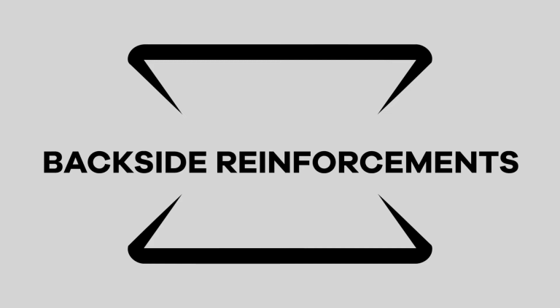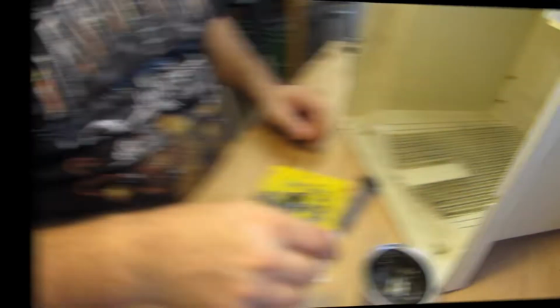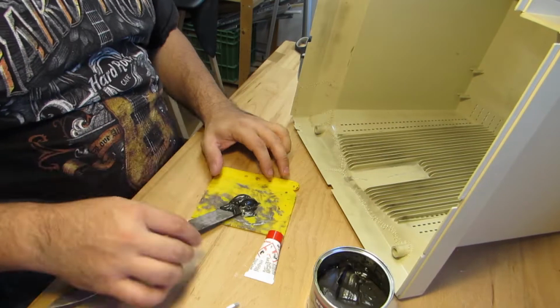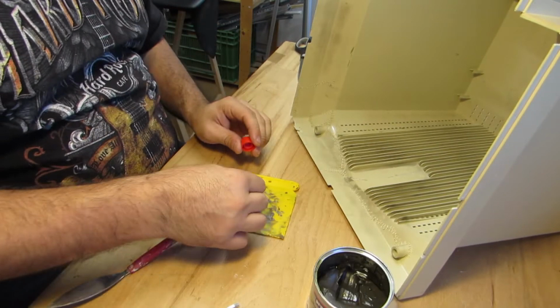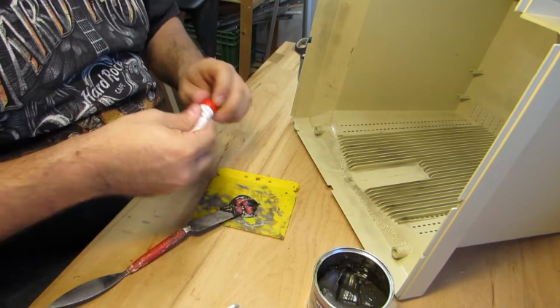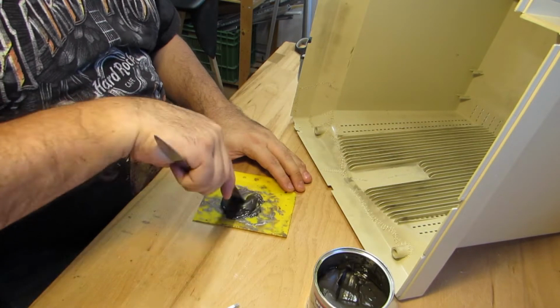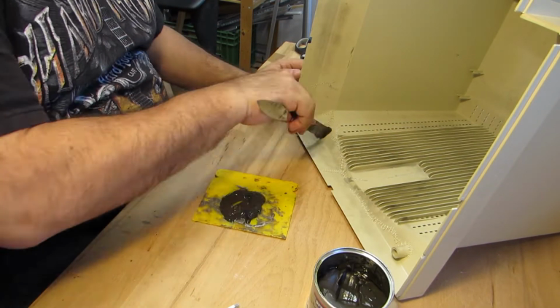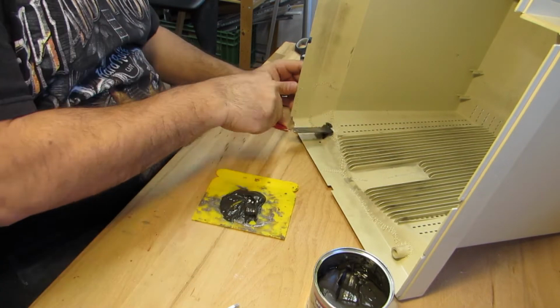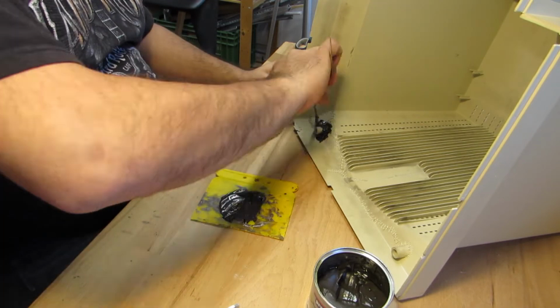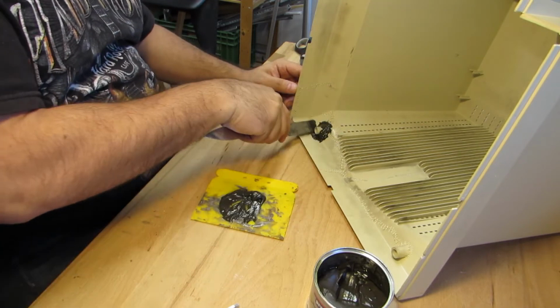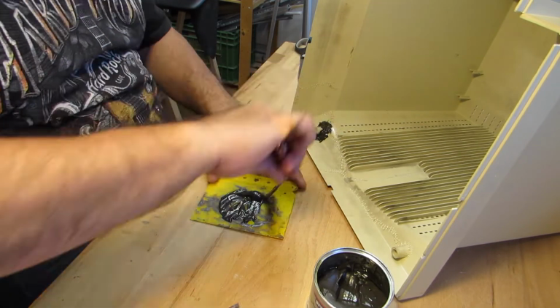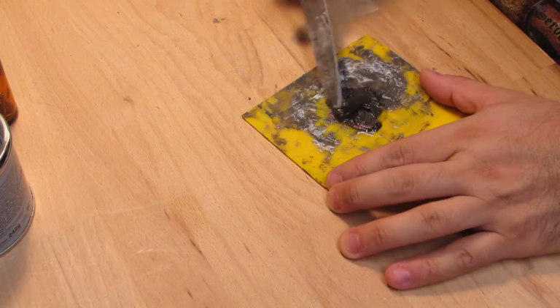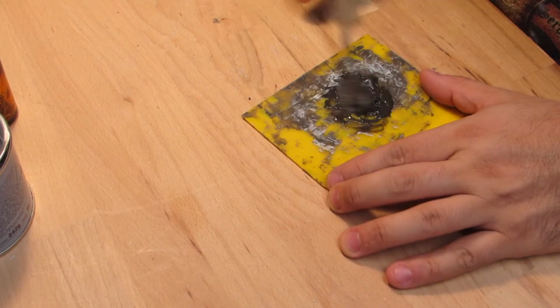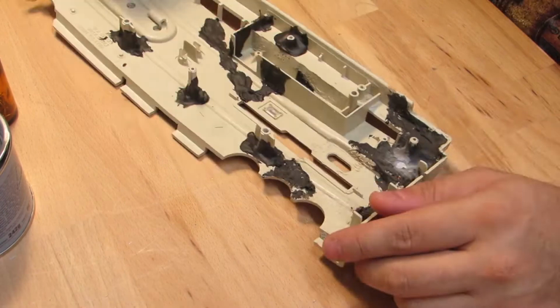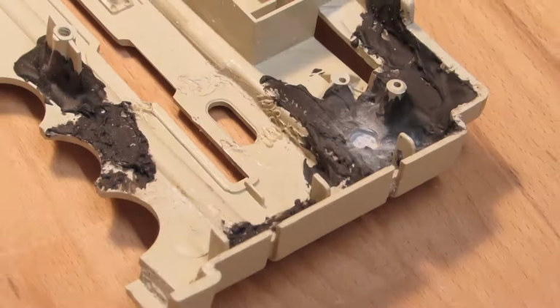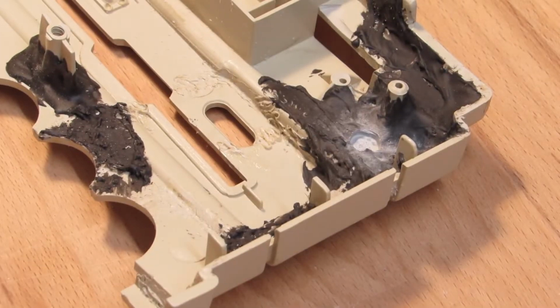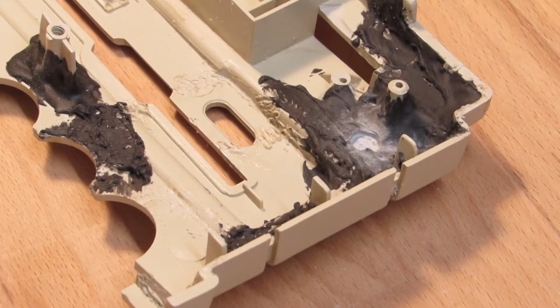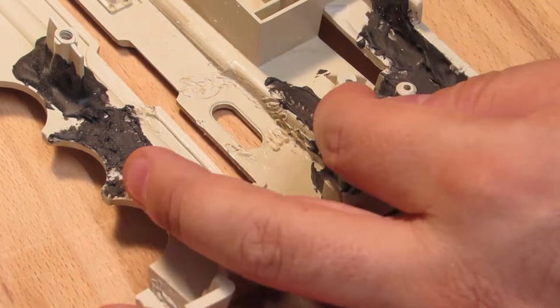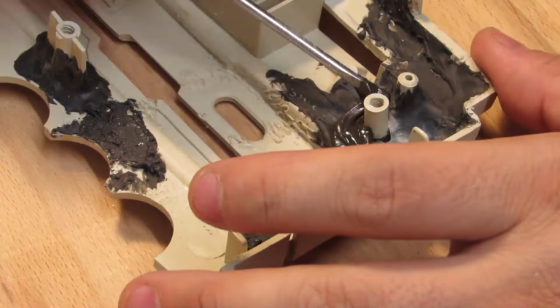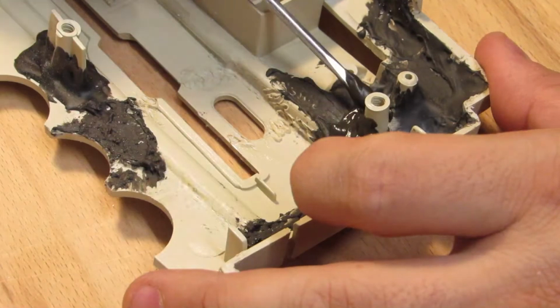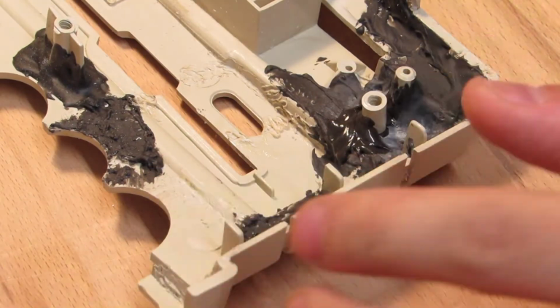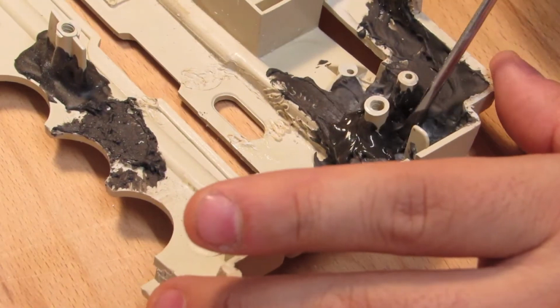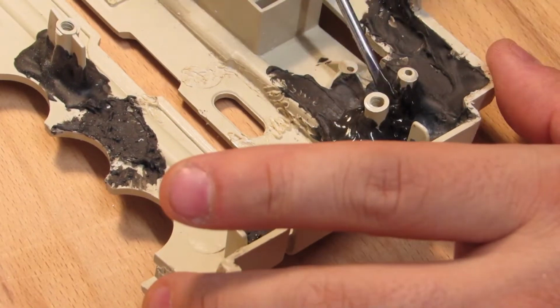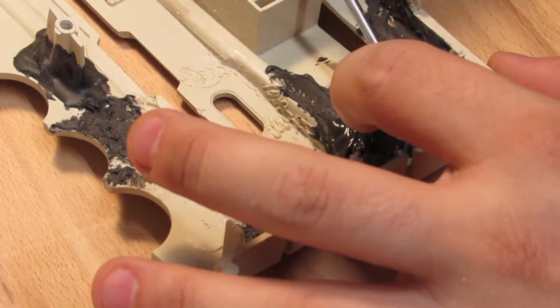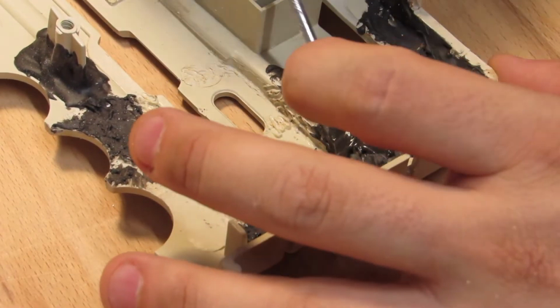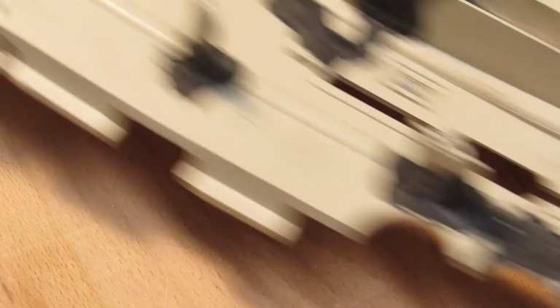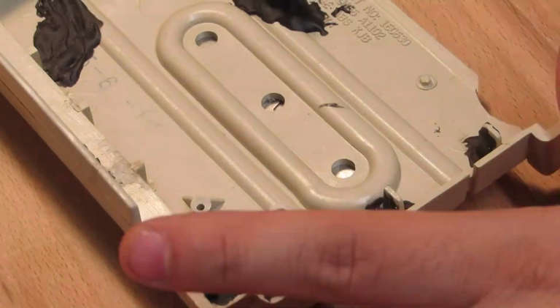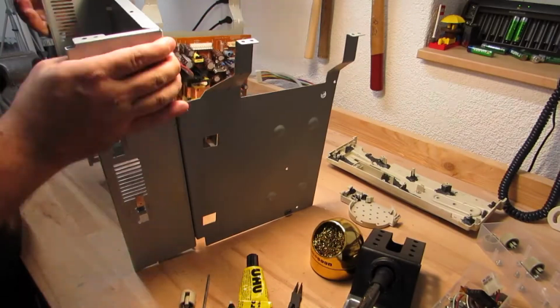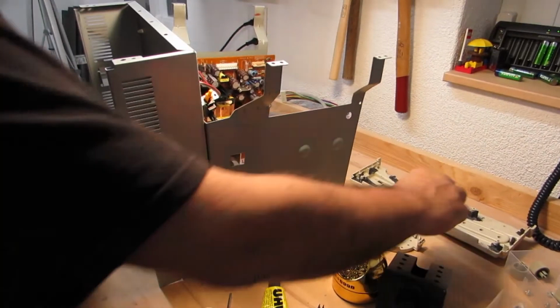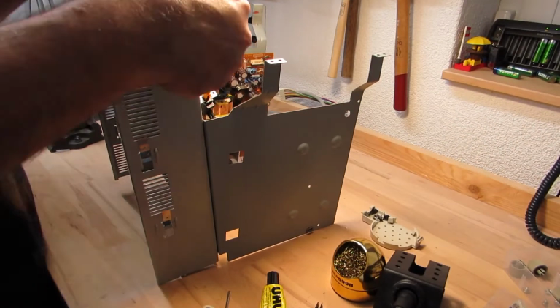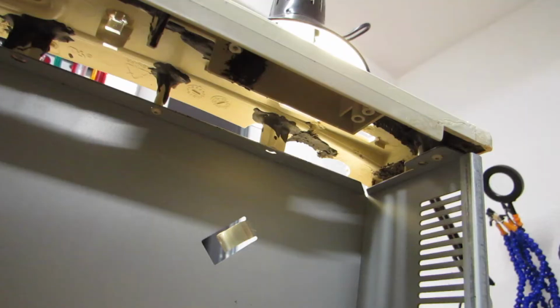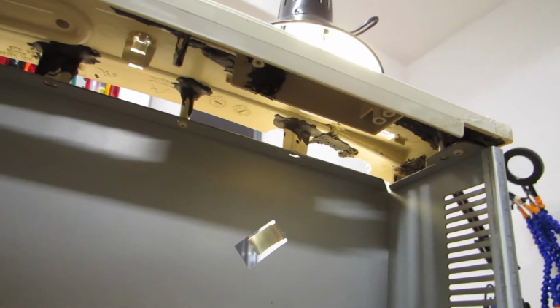In the next step I start reinforcing the breakage areas from the backside by using a 2K automotive compound. Agreed, it looks ugly as hell, but it becomes quite stable again — and you can't see it from the outside anyway.